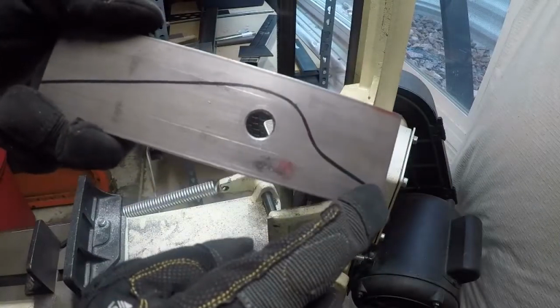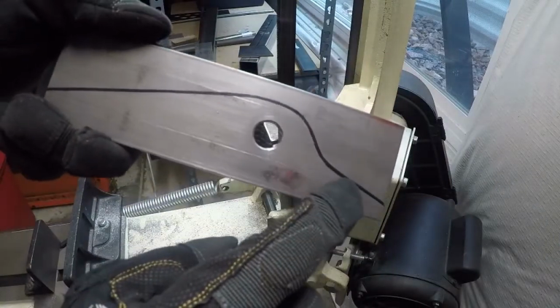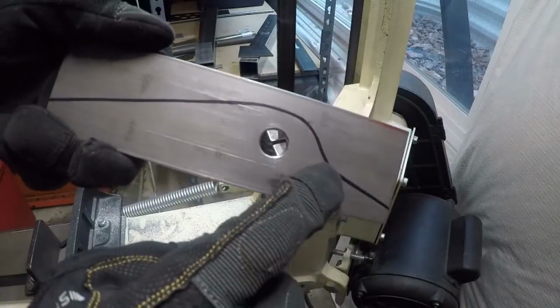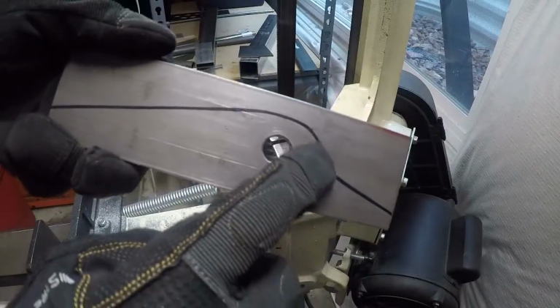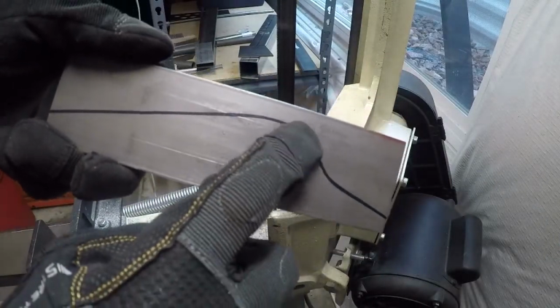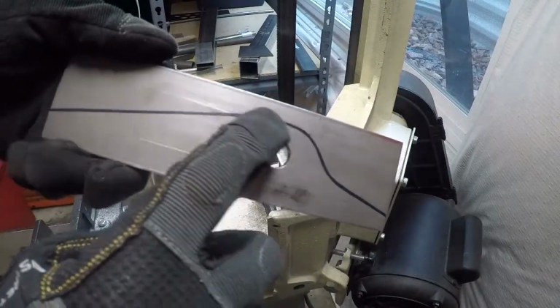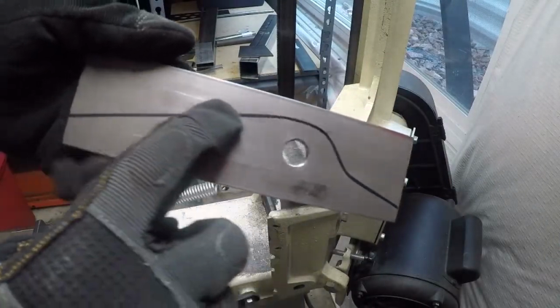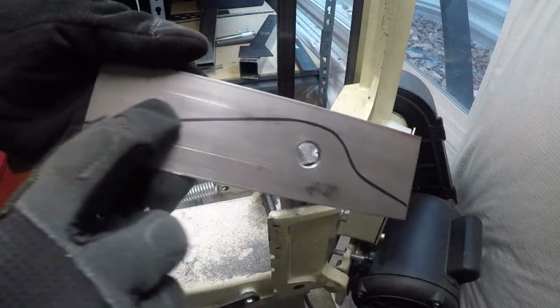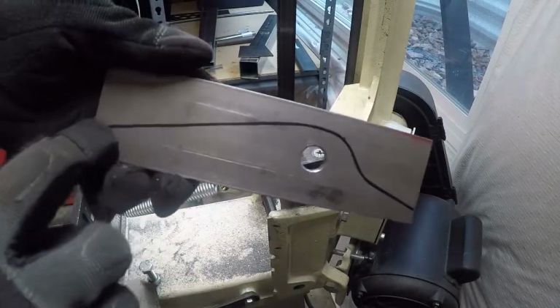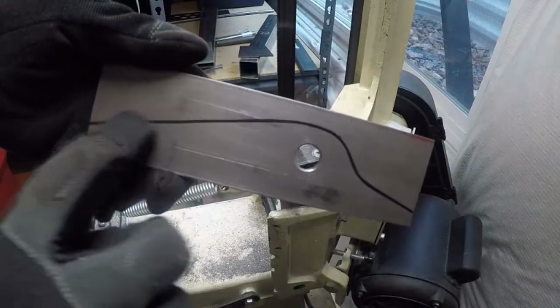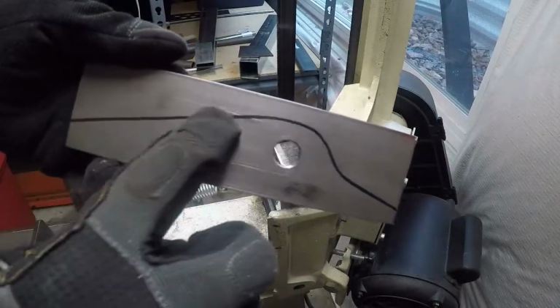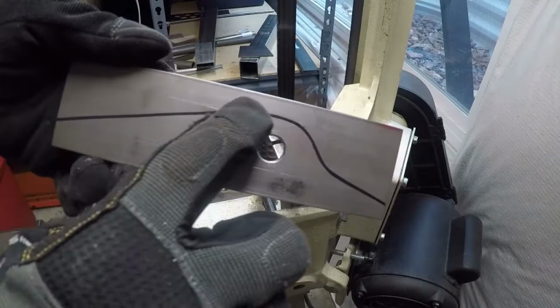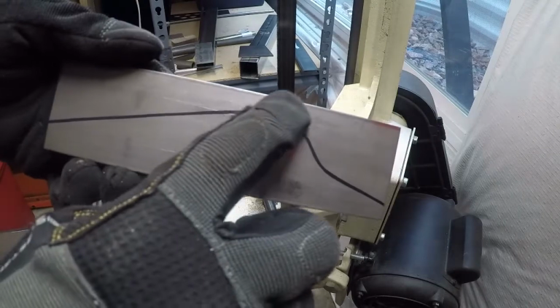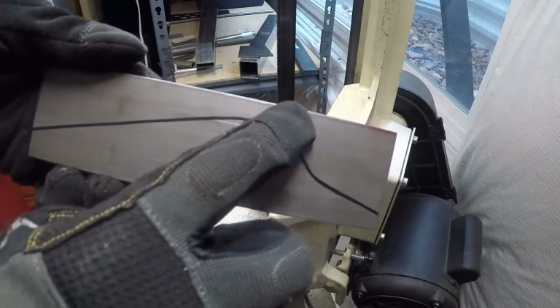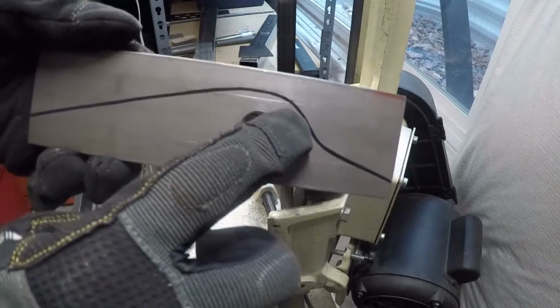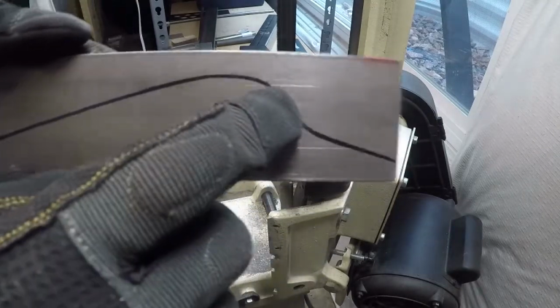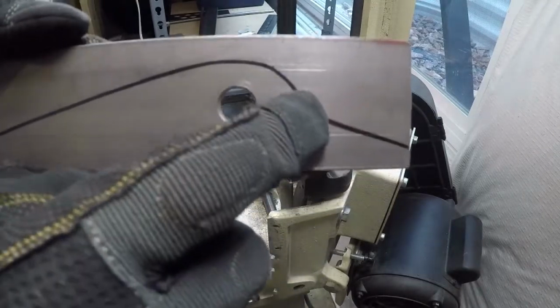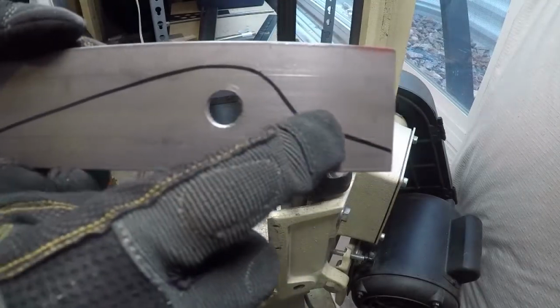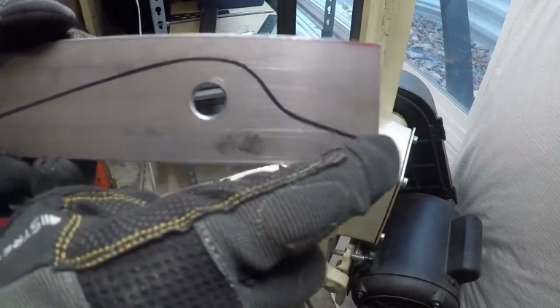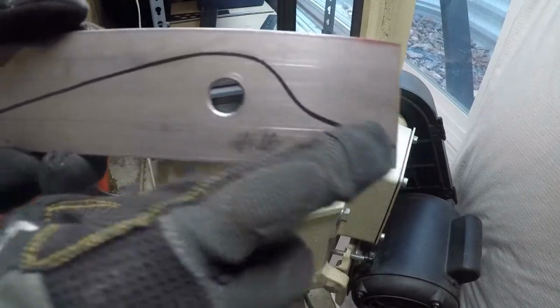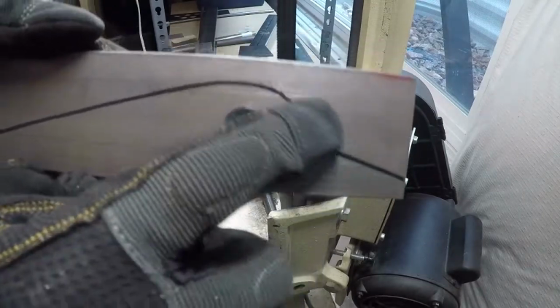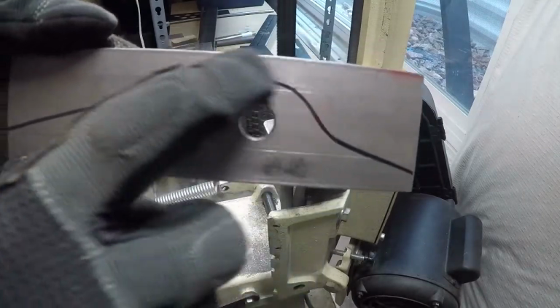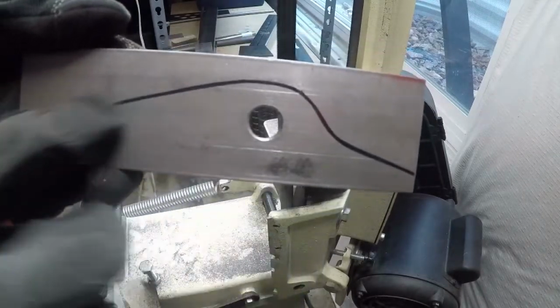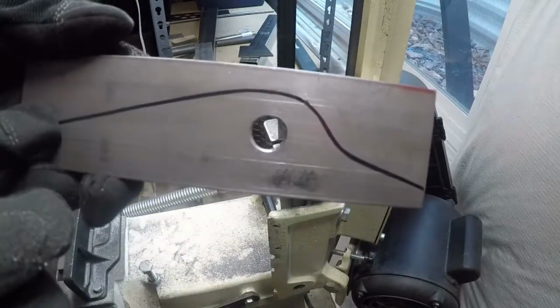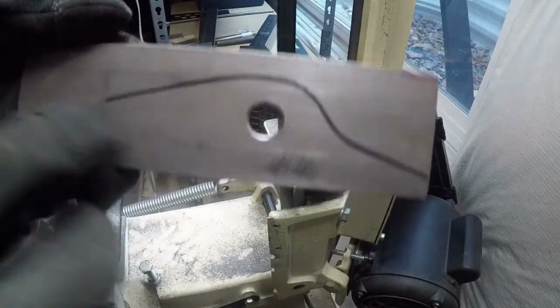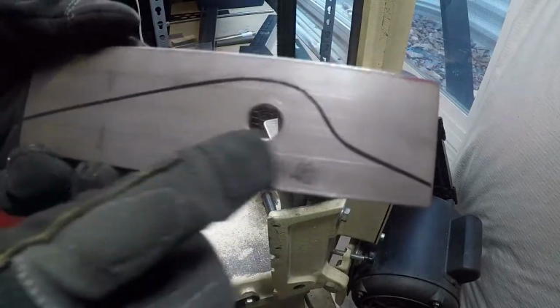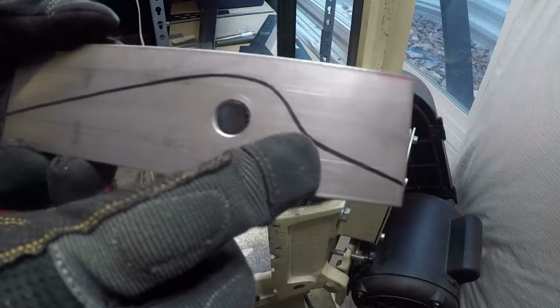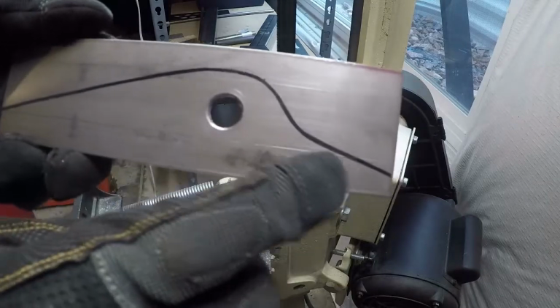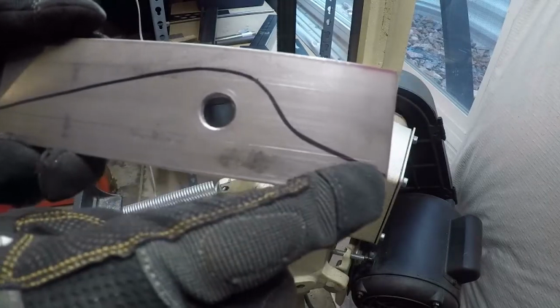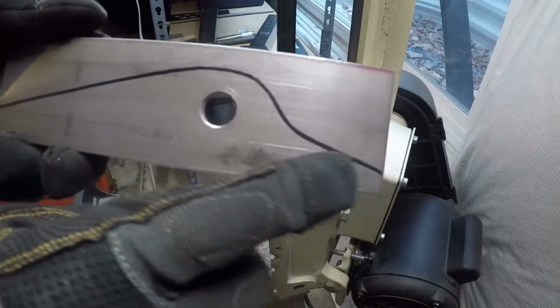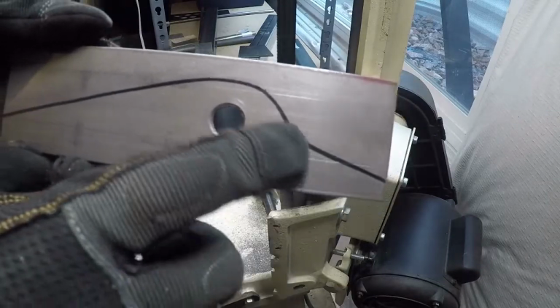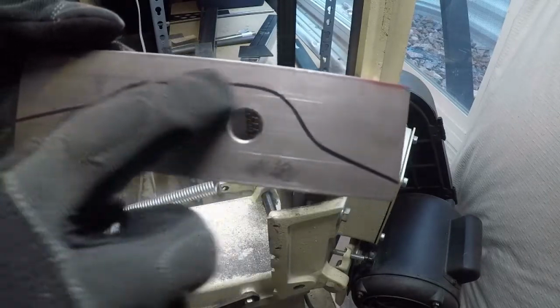Now I'm going to cut this on my band saw. I'm going to follow the contour and stay a little bit outside of the line, especially here, because once I've cut this I'm going to go outside with my grinder and clean it all up.